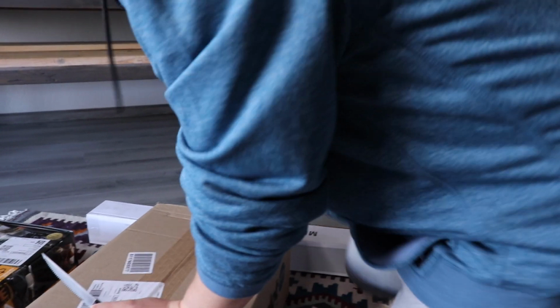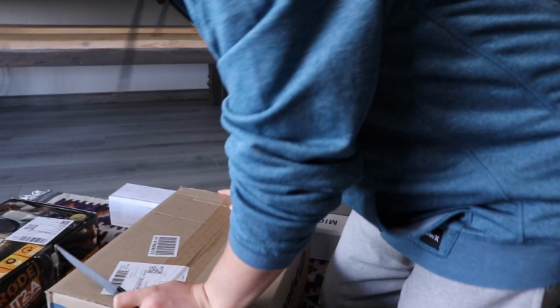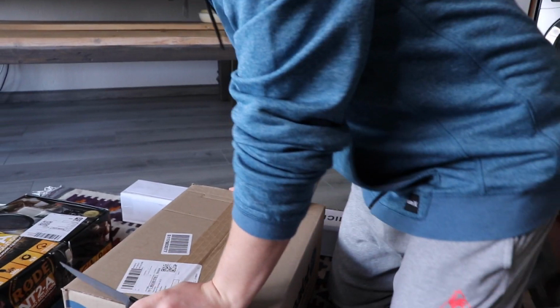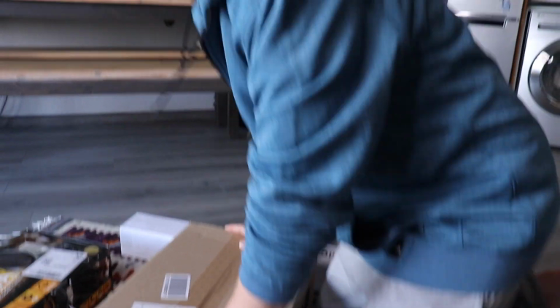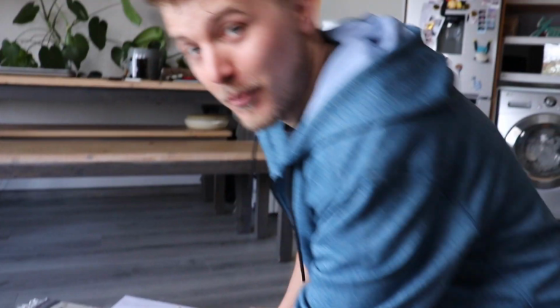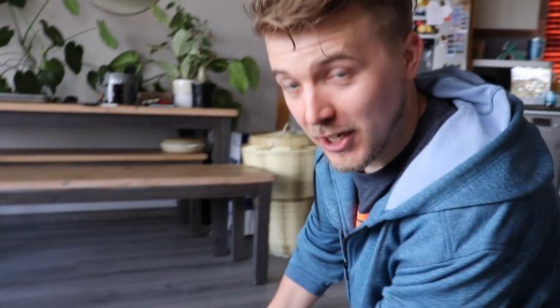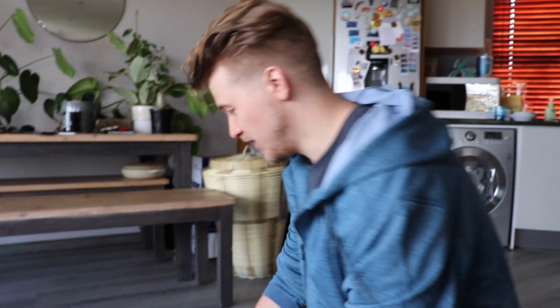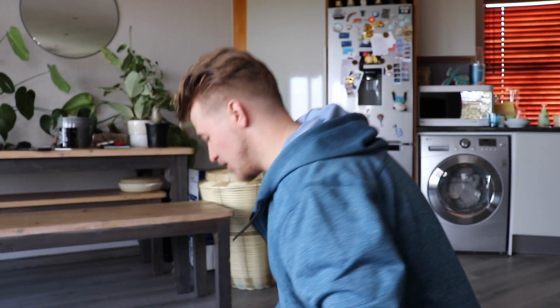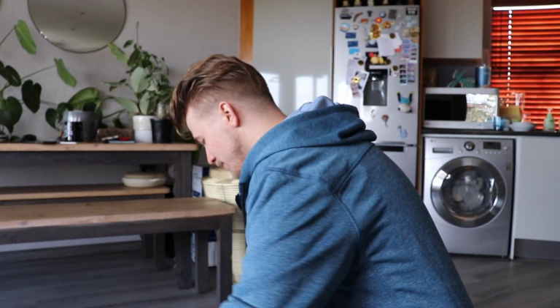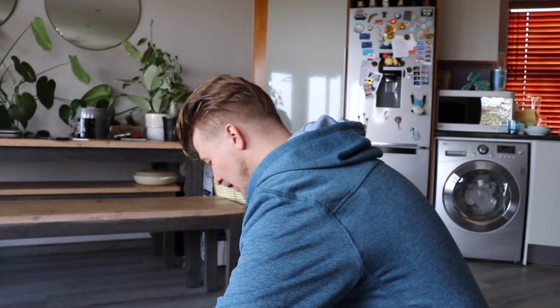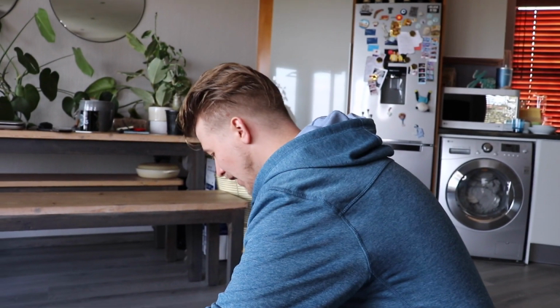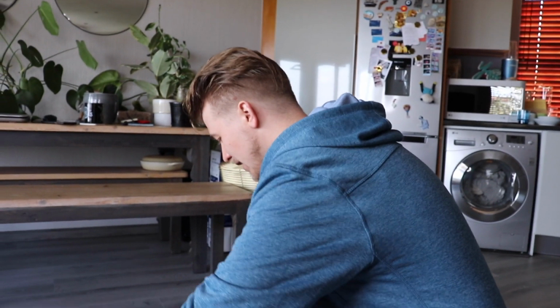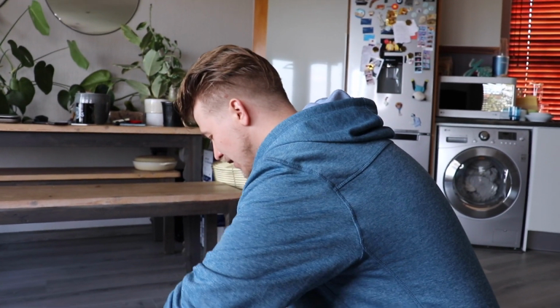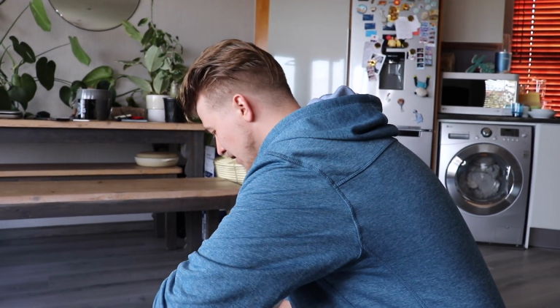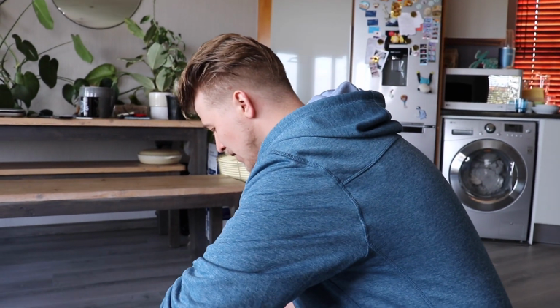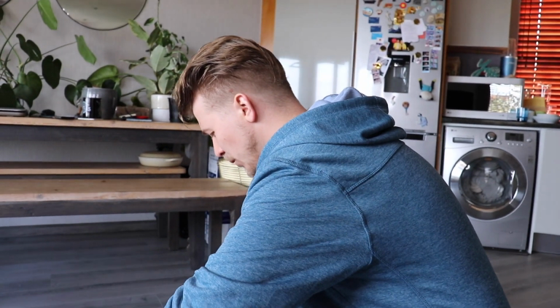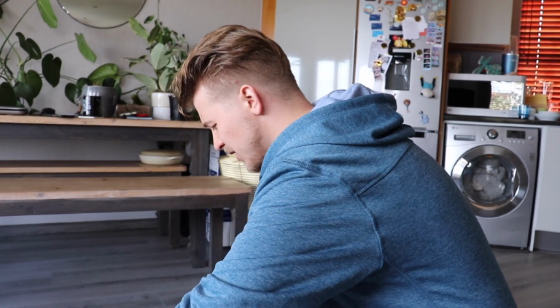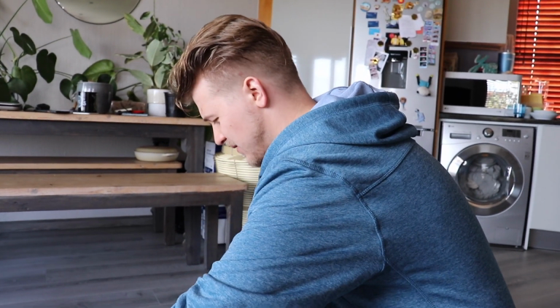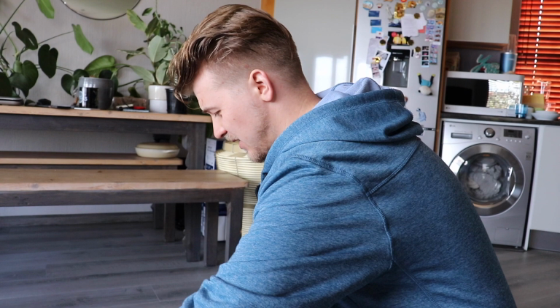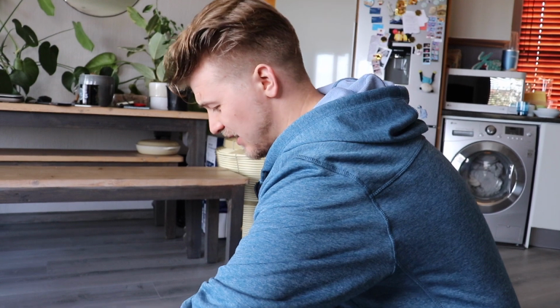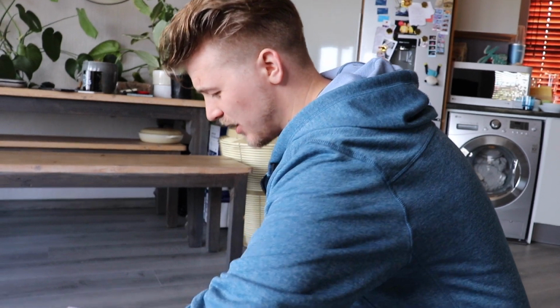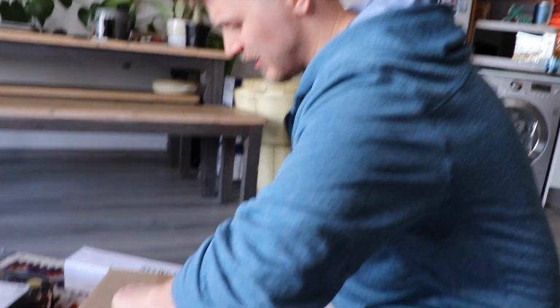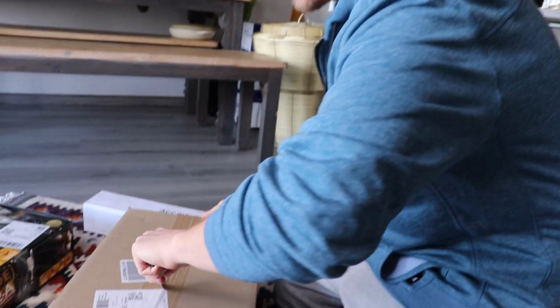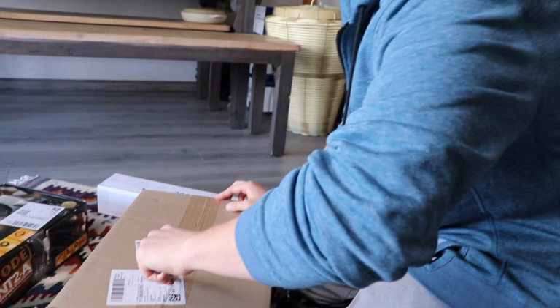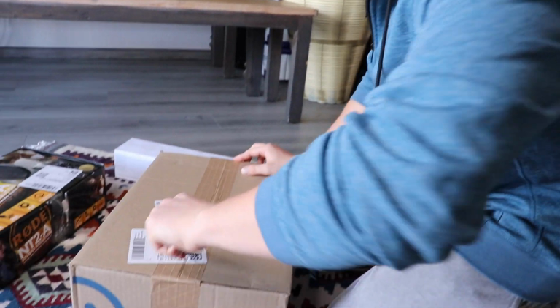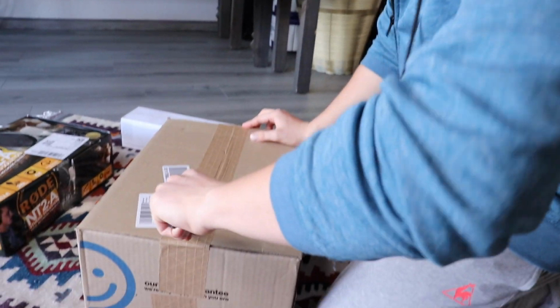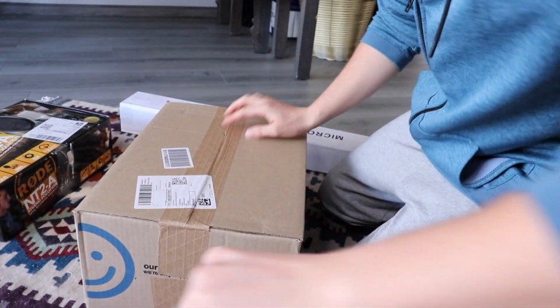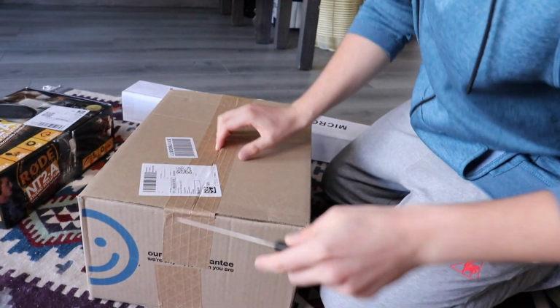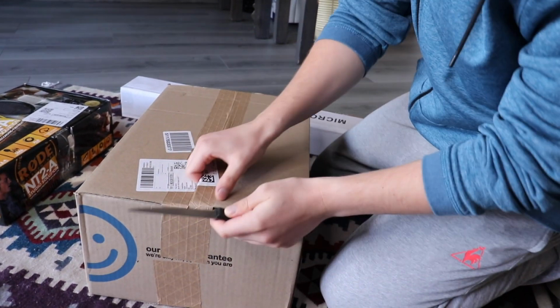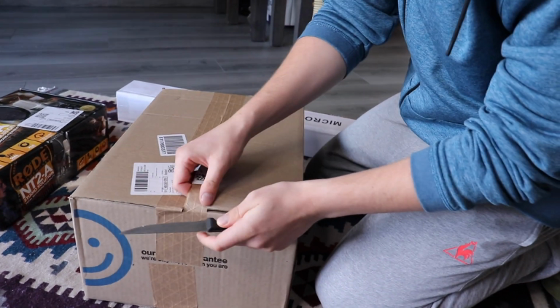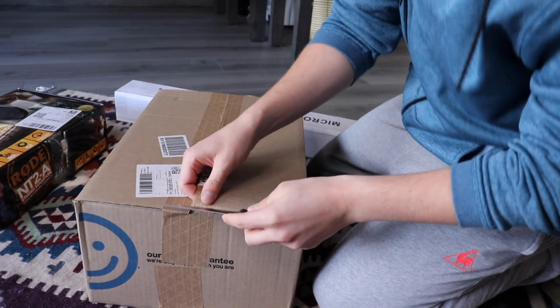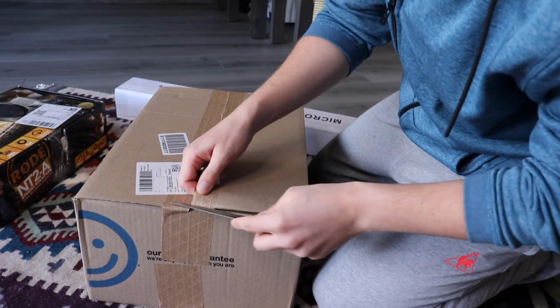We pretty much get everything from Takealot in this country, and we ordered this quite a long time ago. I'm really looking forward to this.